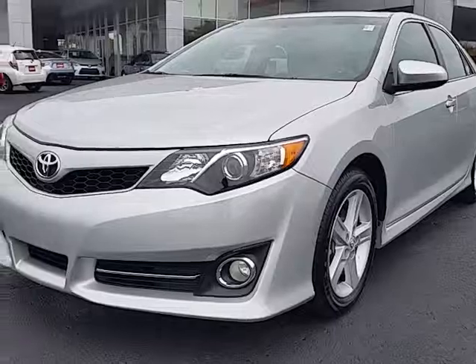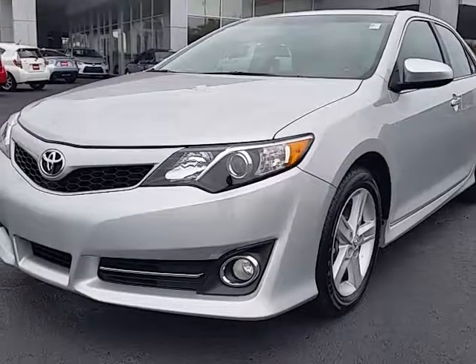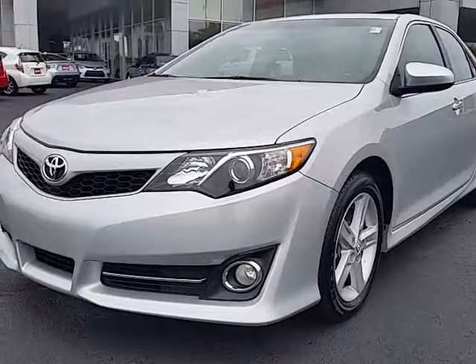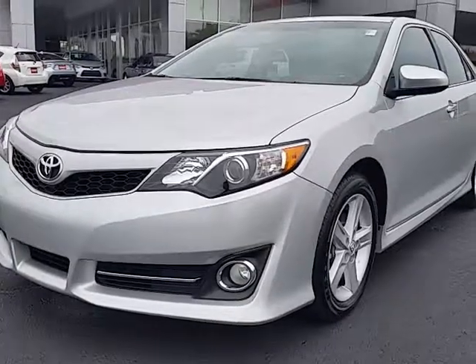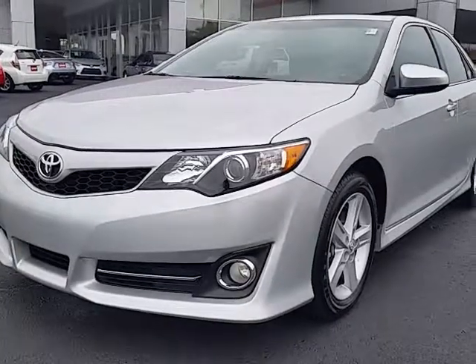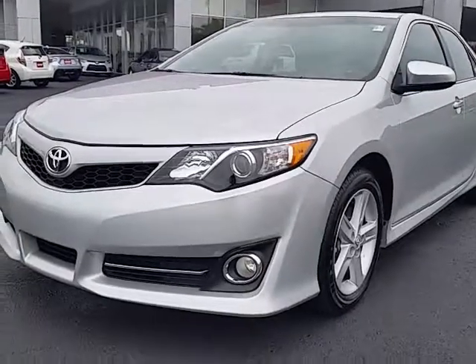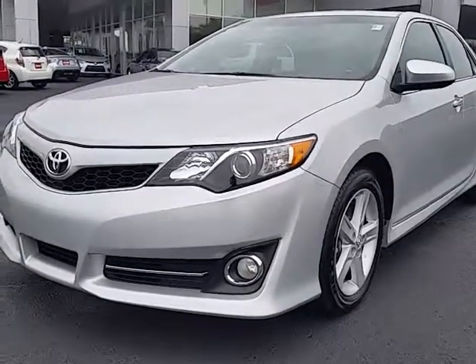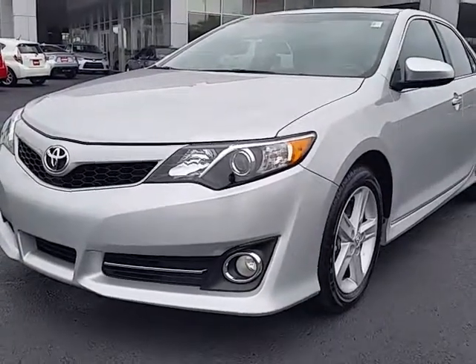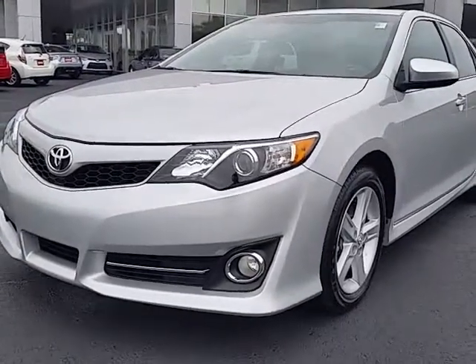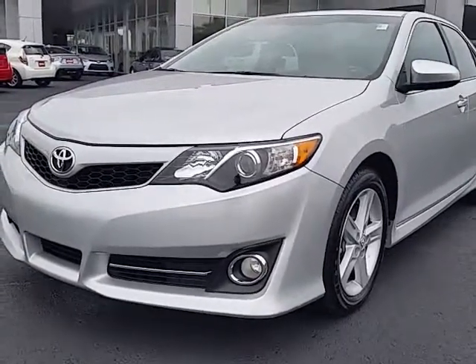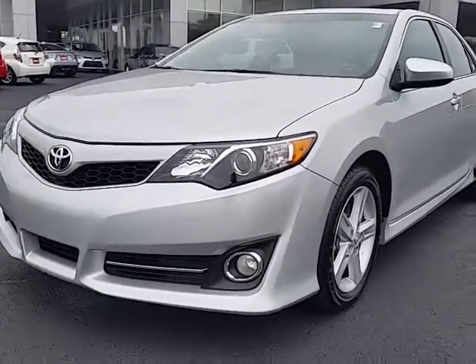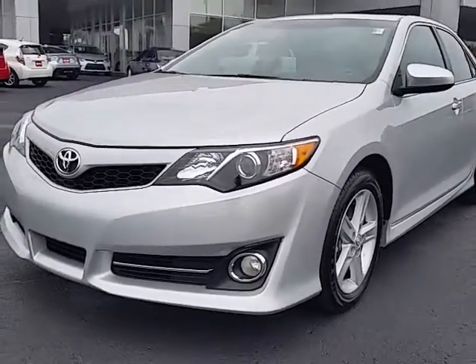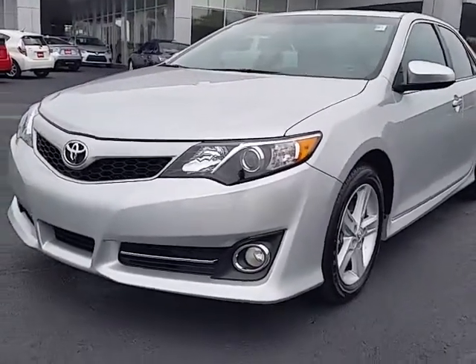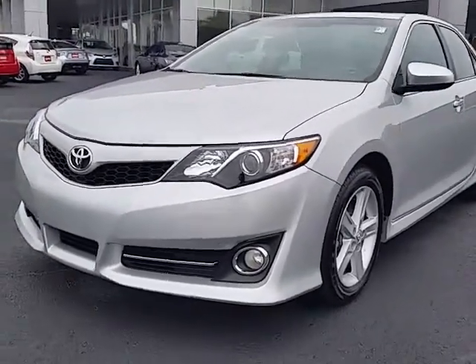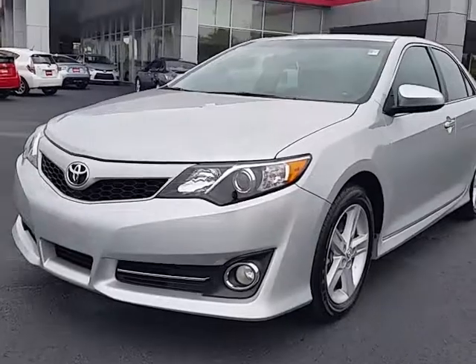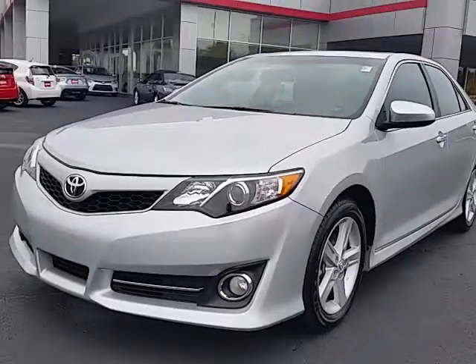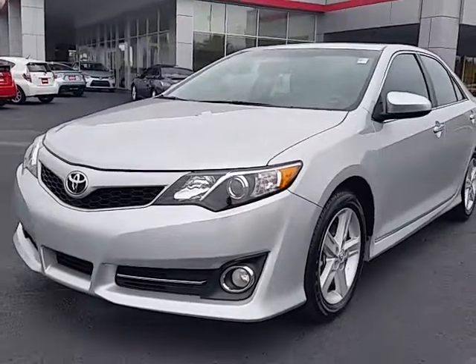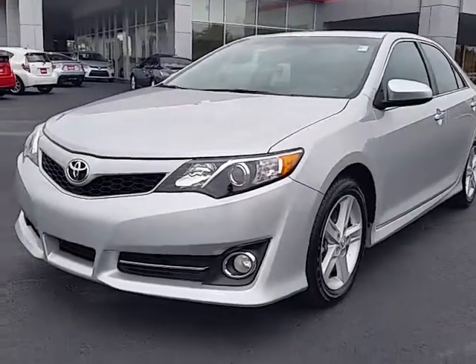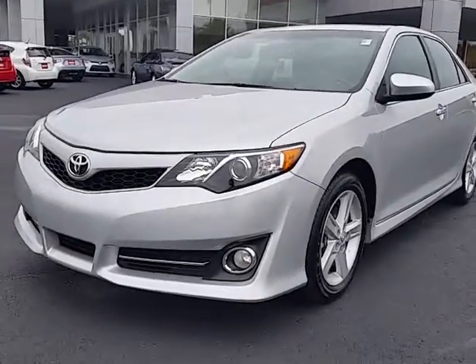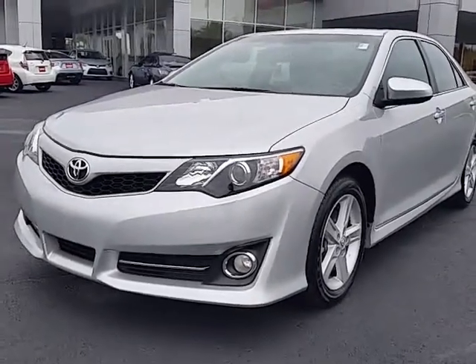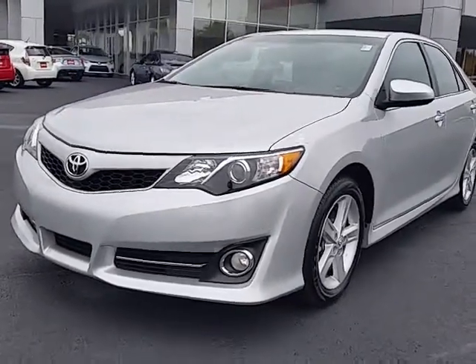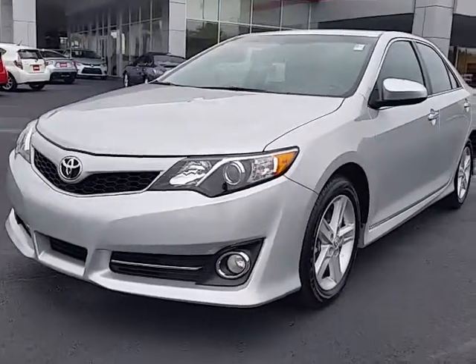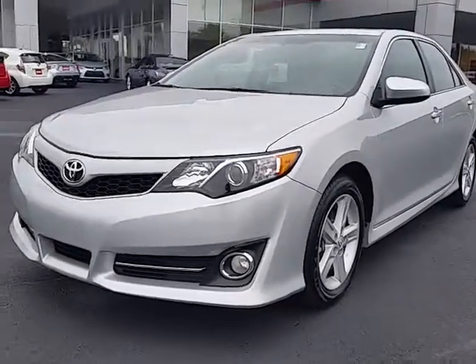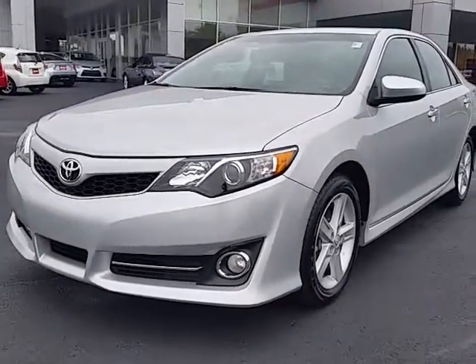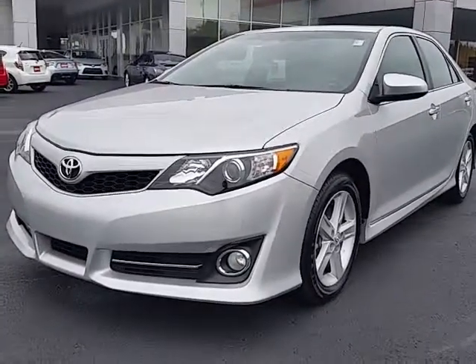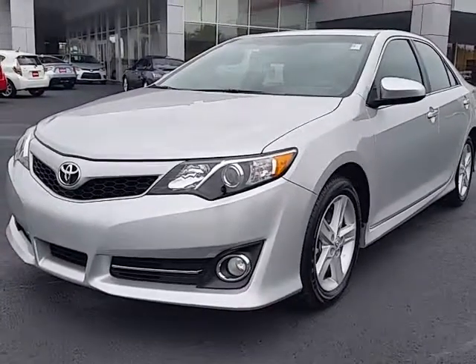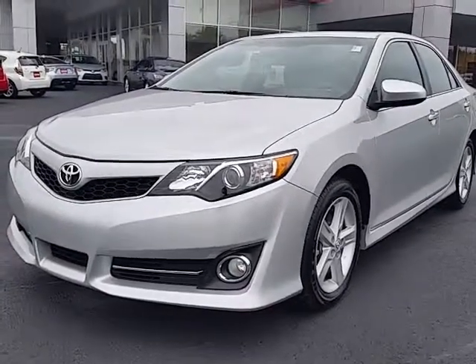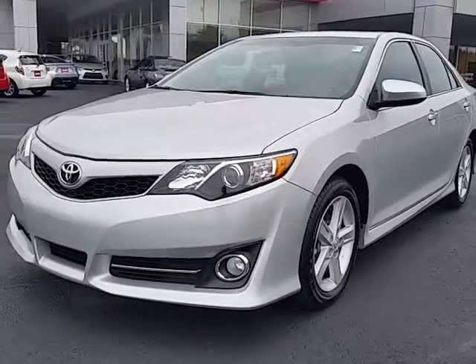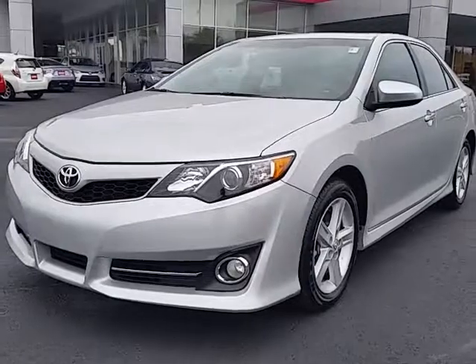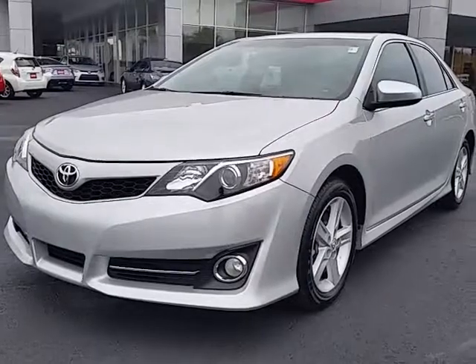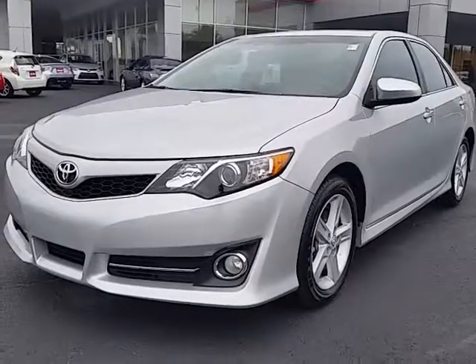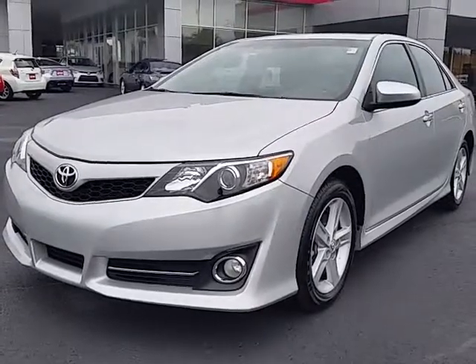Hey Brandy, this is Alan here at LaGrange Toyota. Thanks for stopping by today and having an interest in doing business with us here. We're going to do everything we can to hopefully make this happen for you.